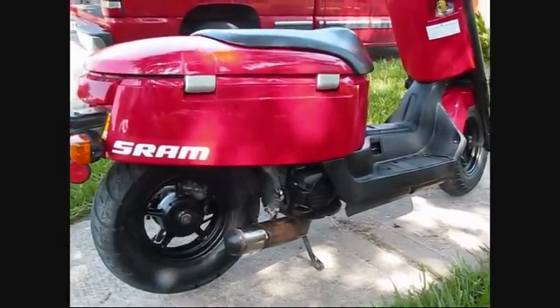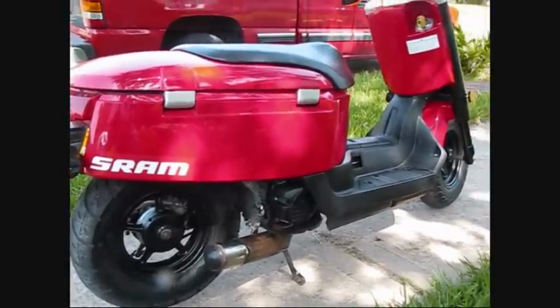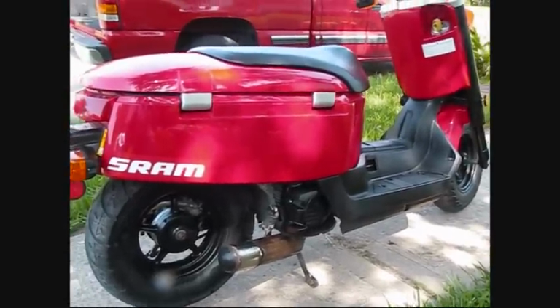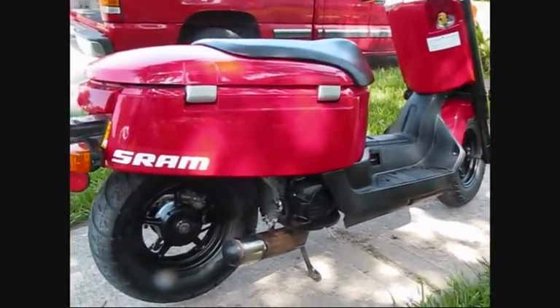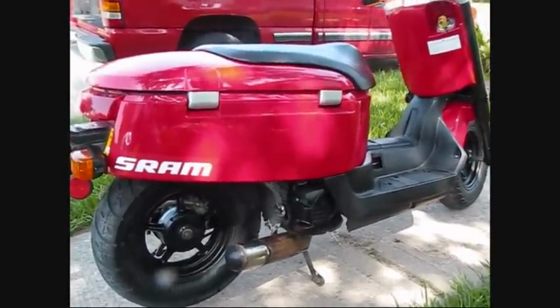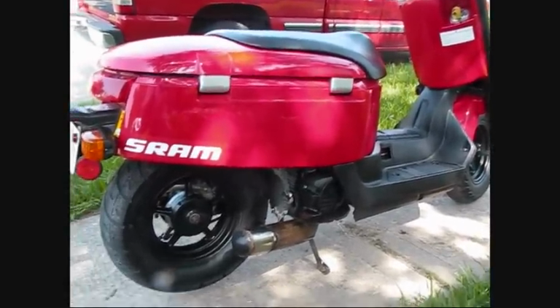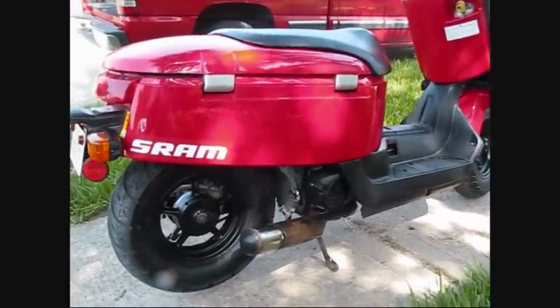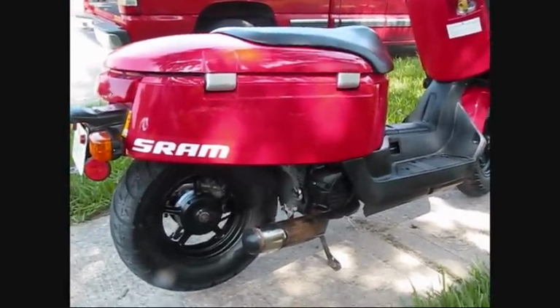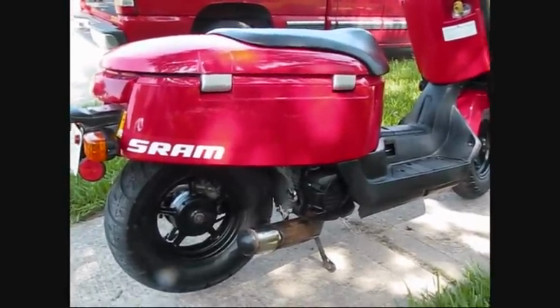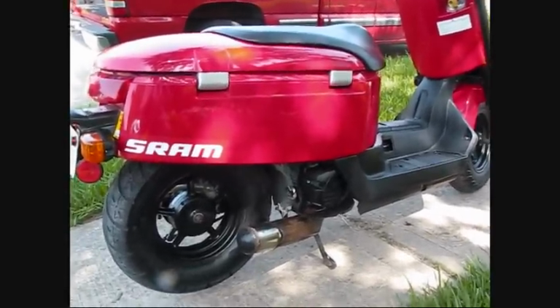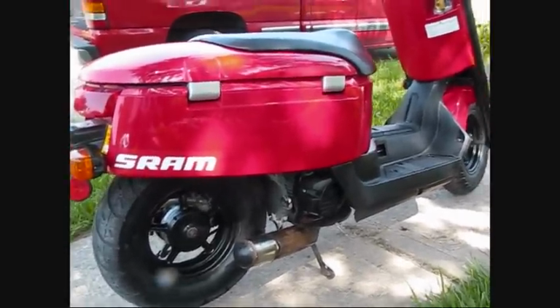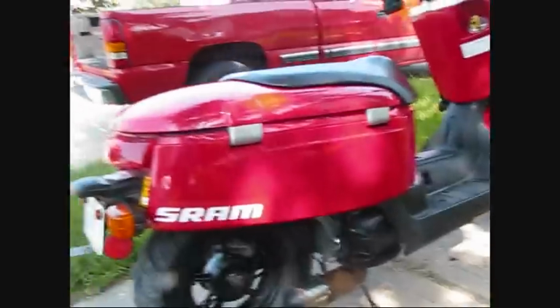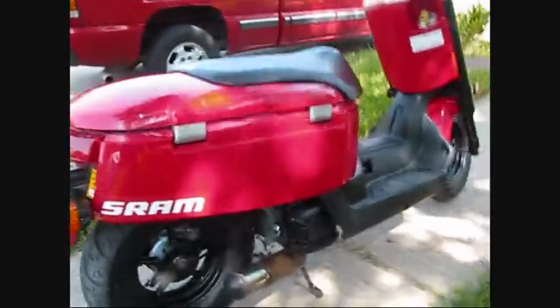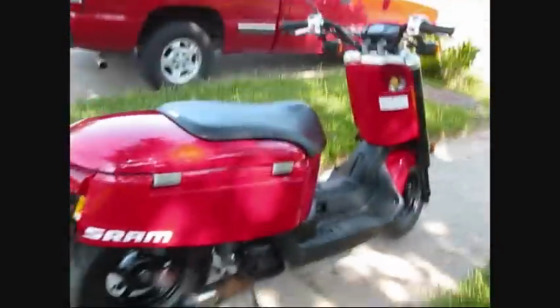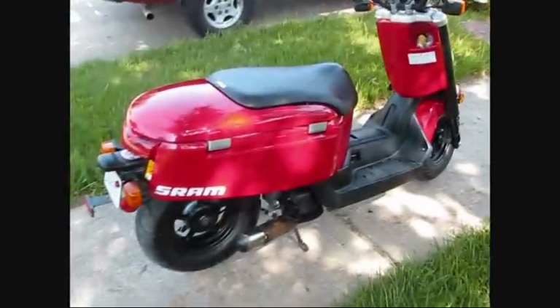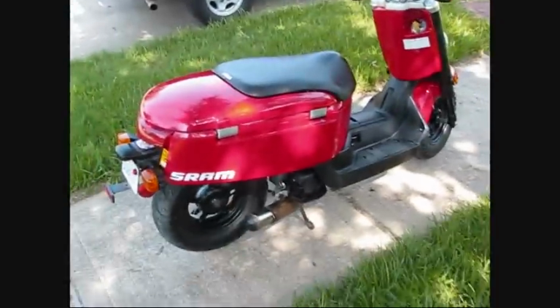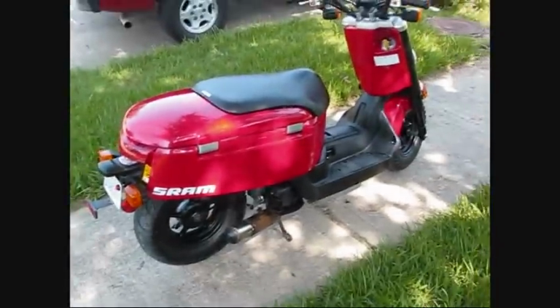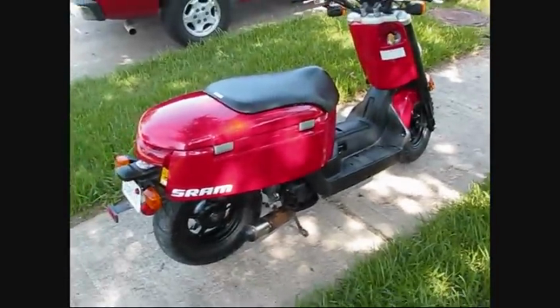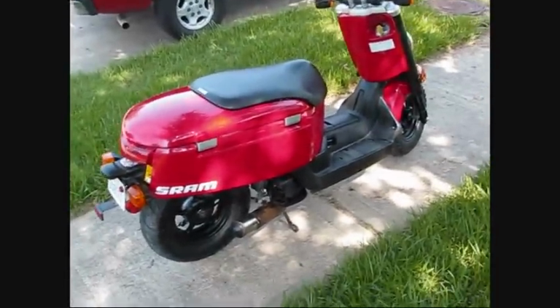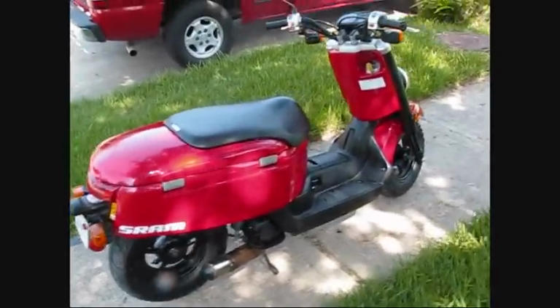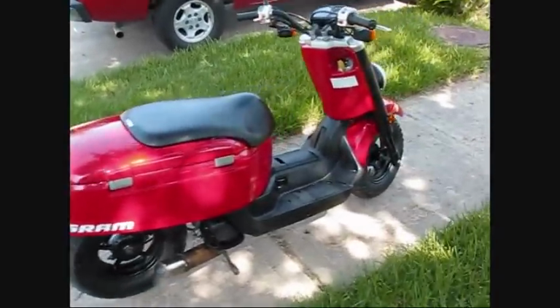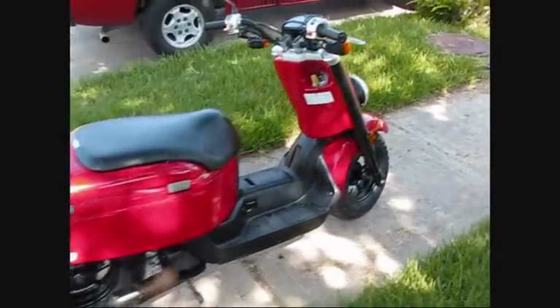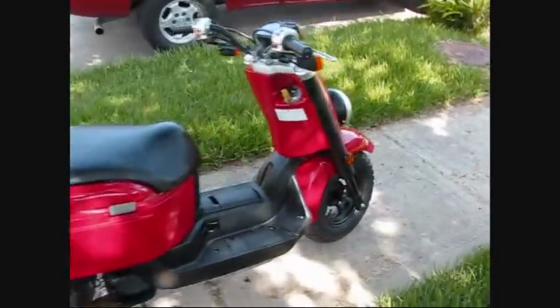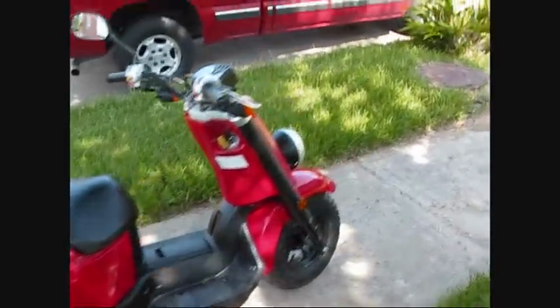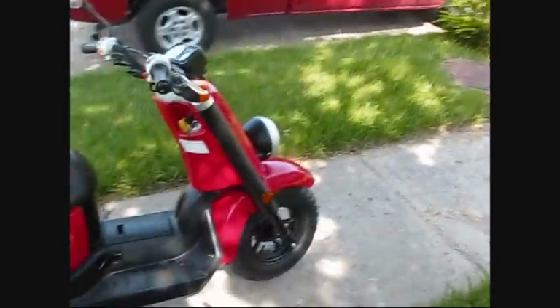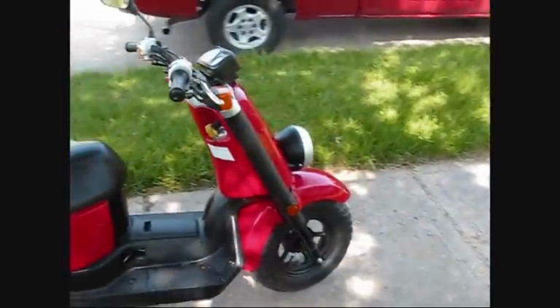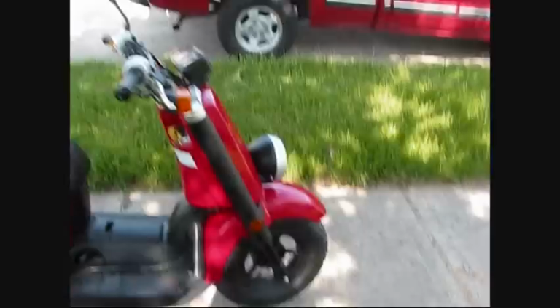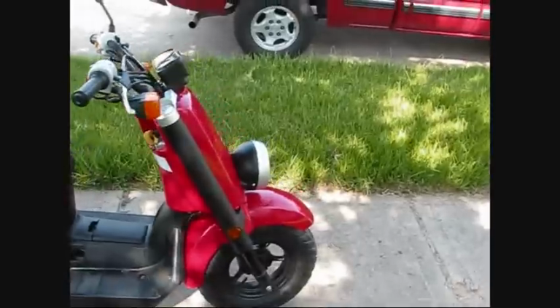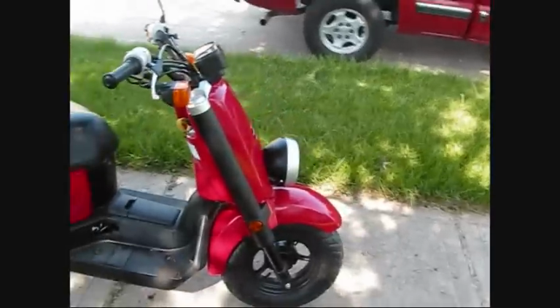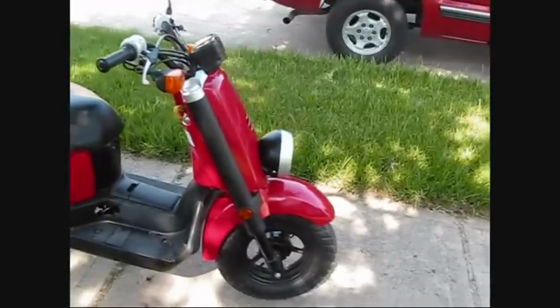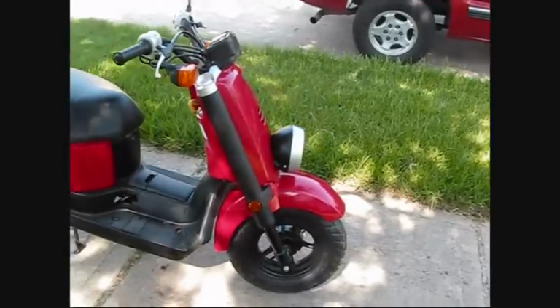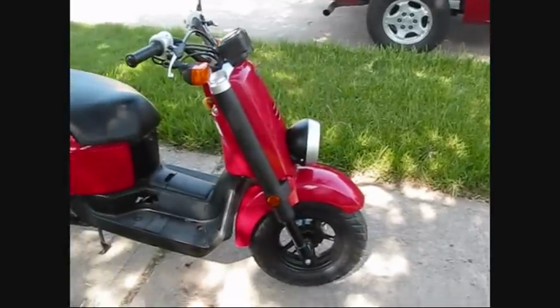The stock tires are nylon — pieces of junk — which is still on the front, but I have another Kenda to put on the front, which goes with the bike. I also did an exhaust.